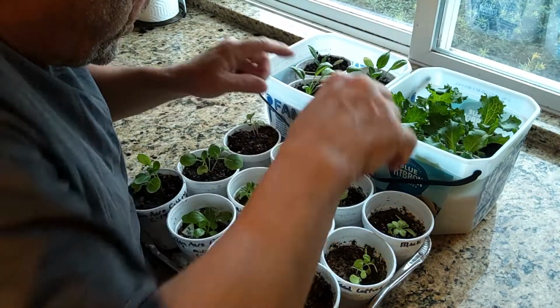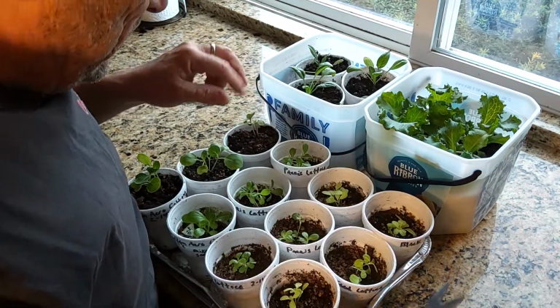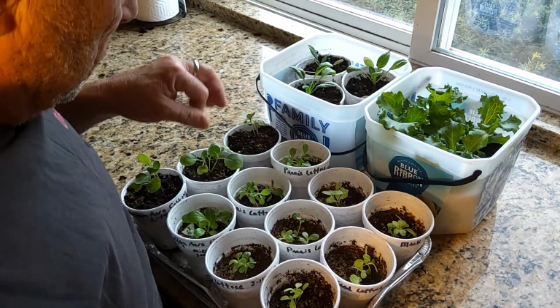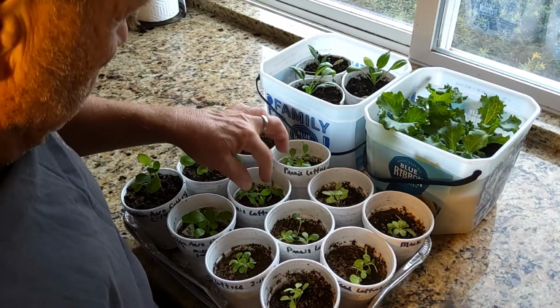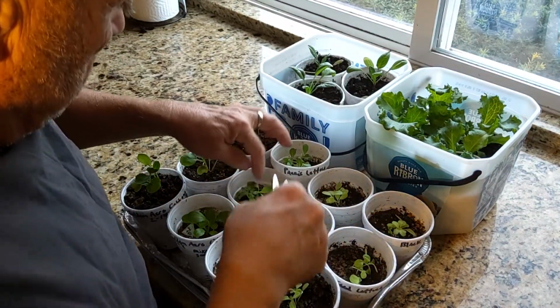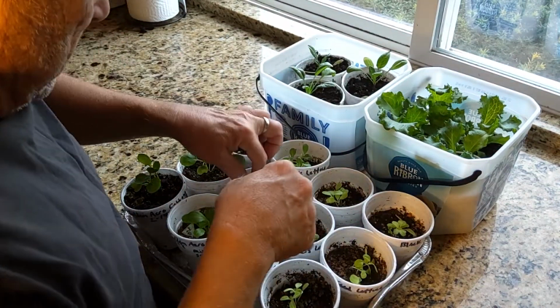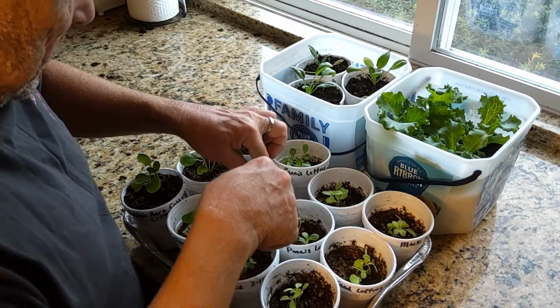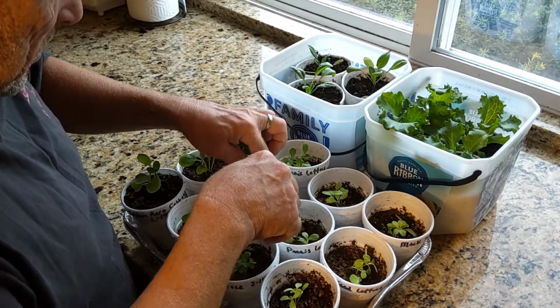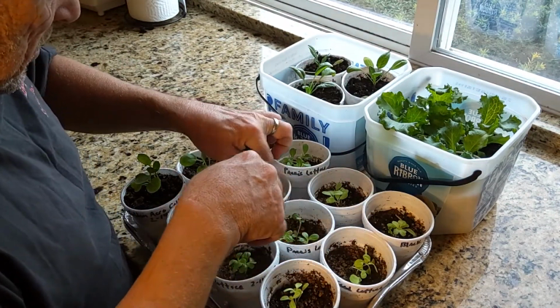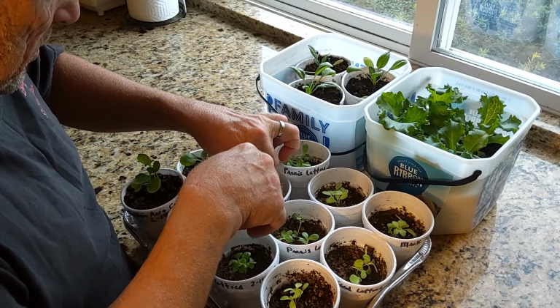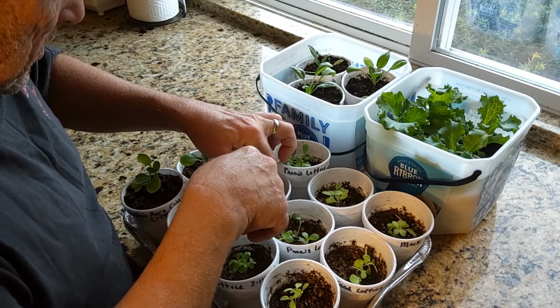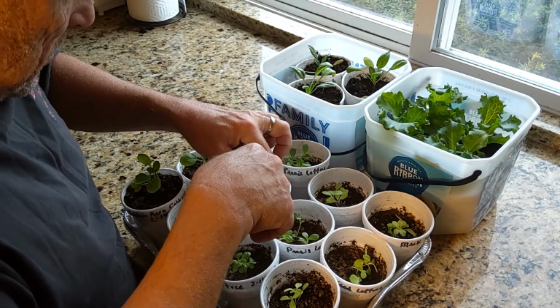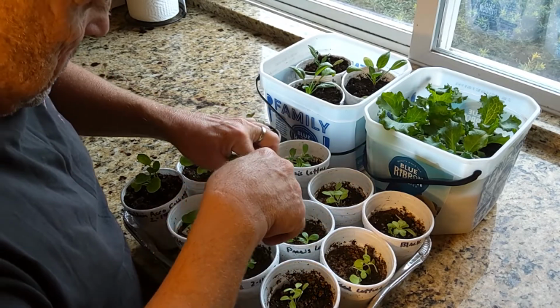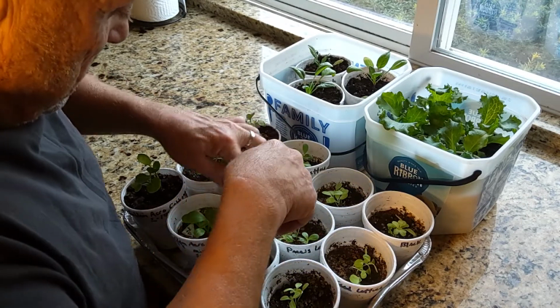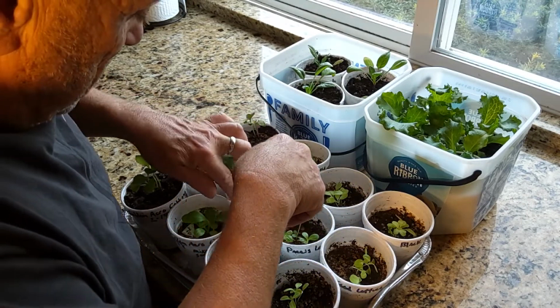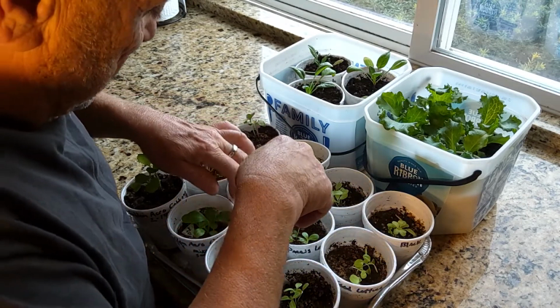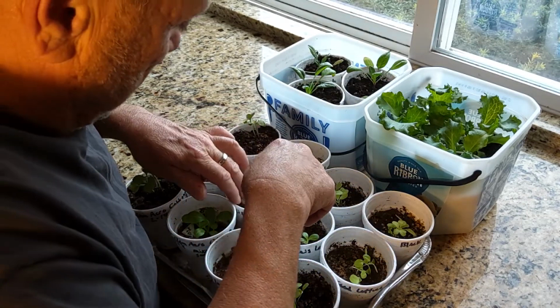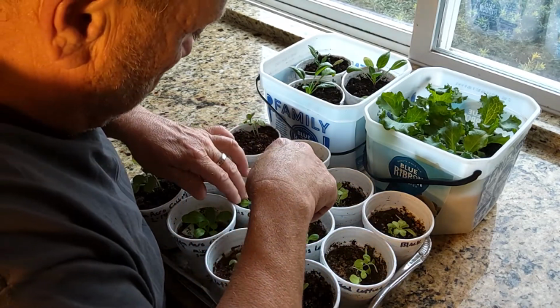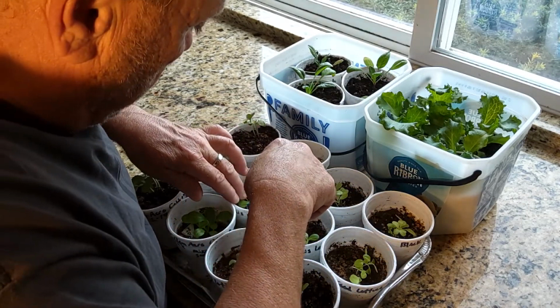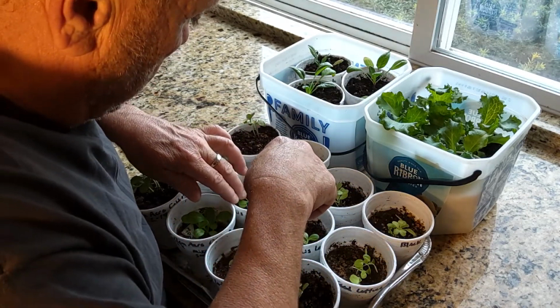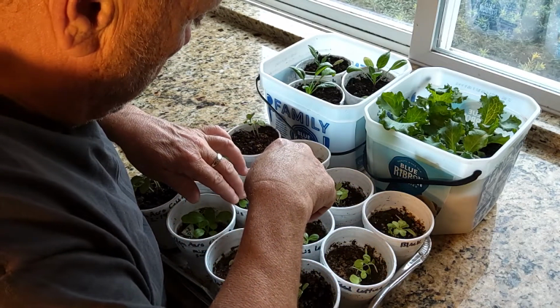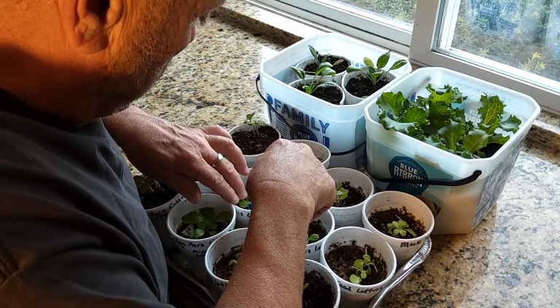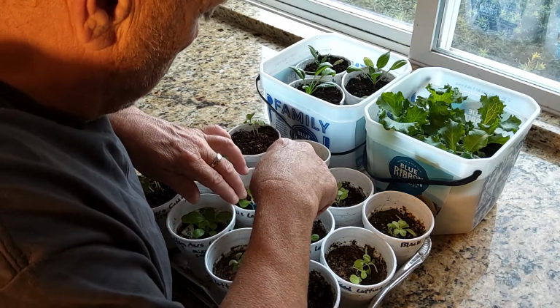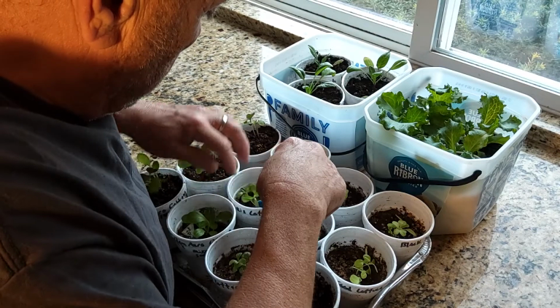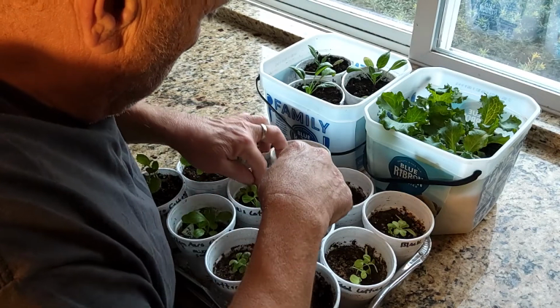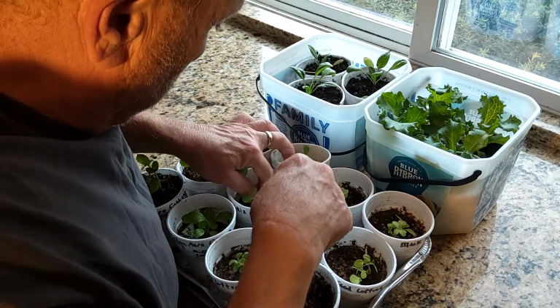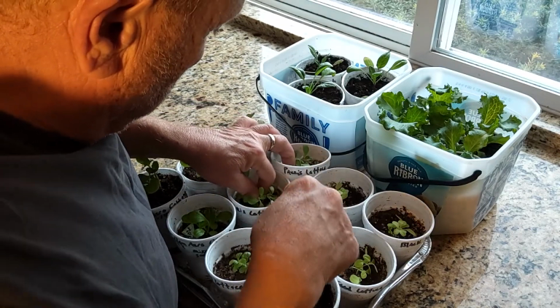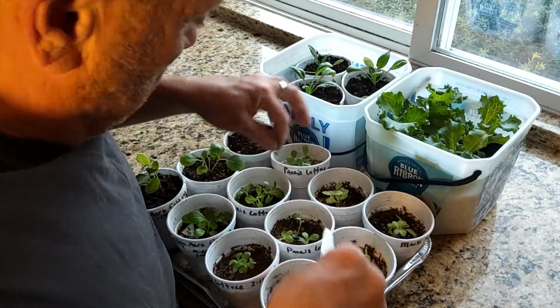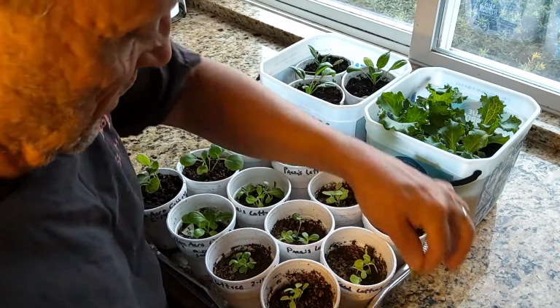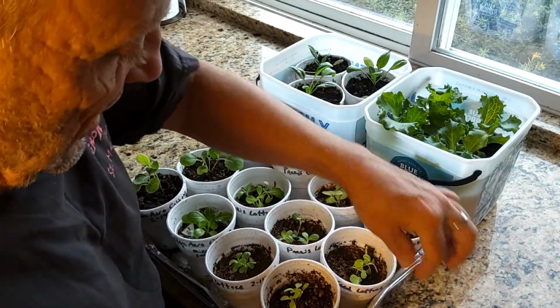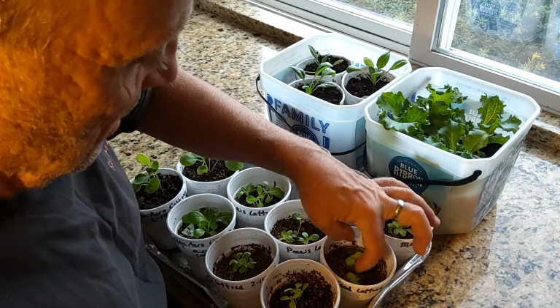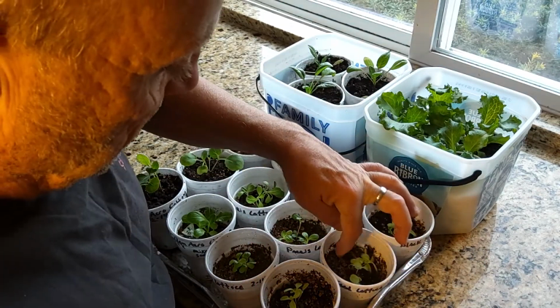I'm going to leave those. It's hard to decide — there's a small one. Thin them out a little bit.